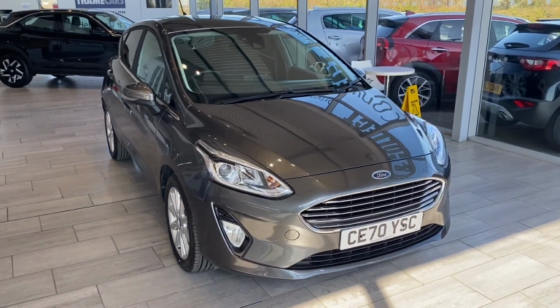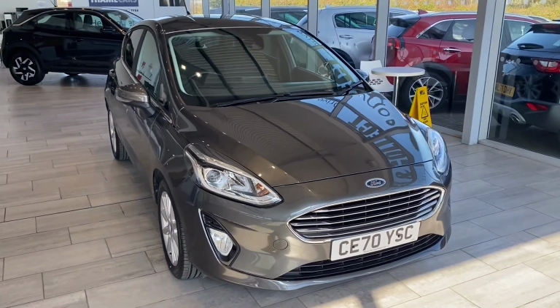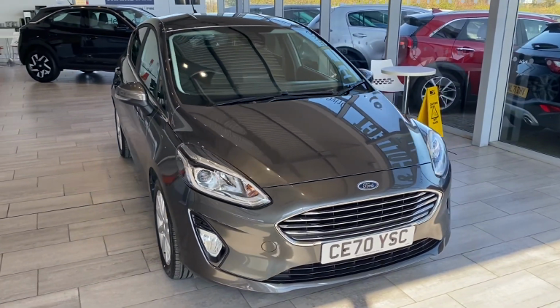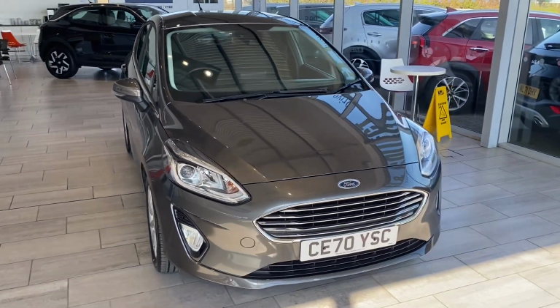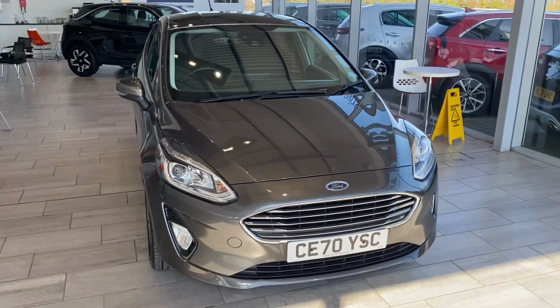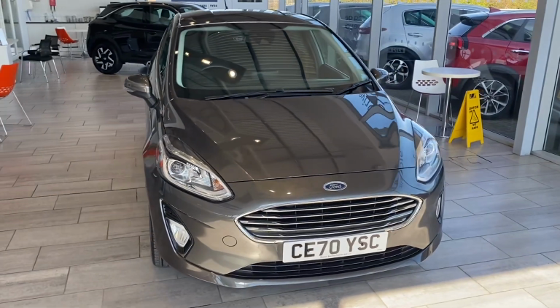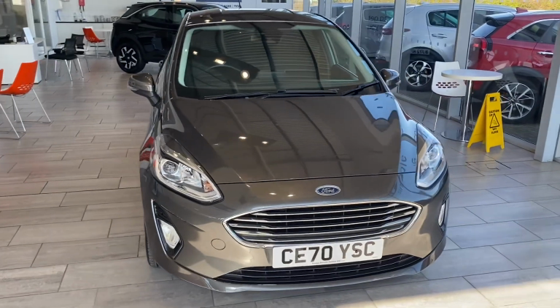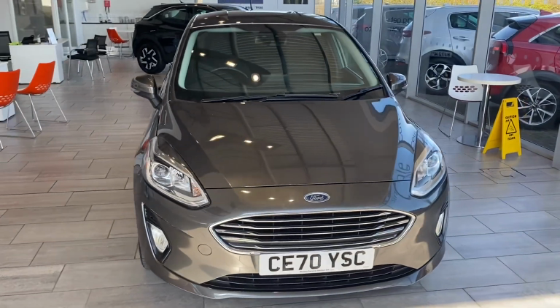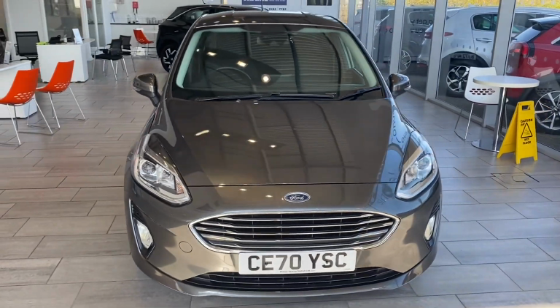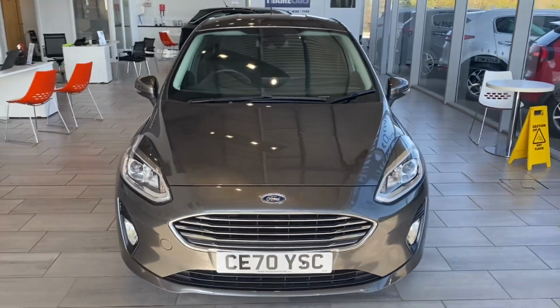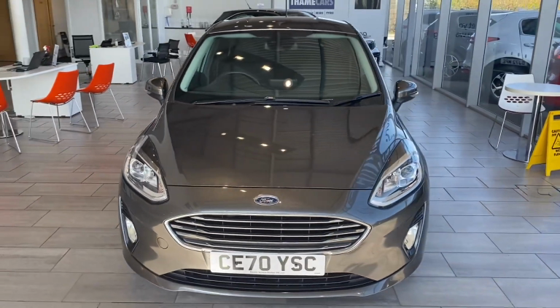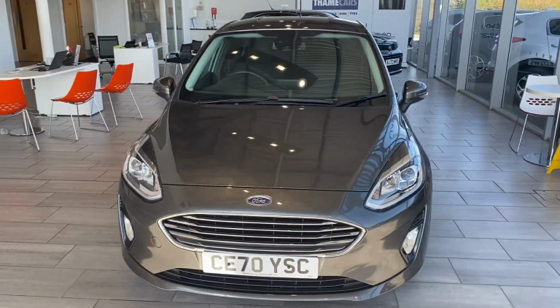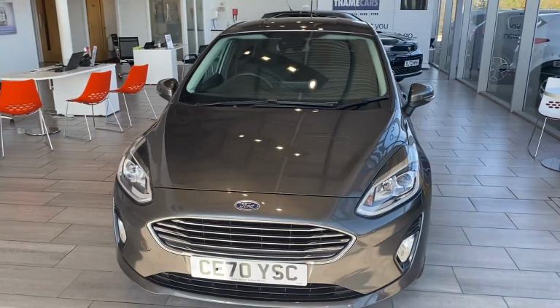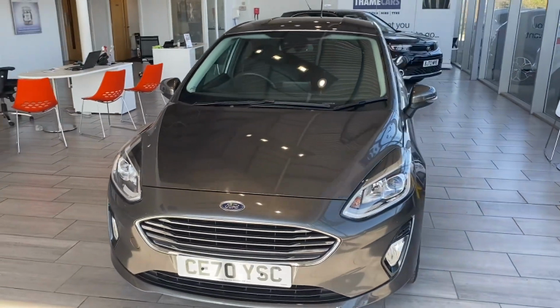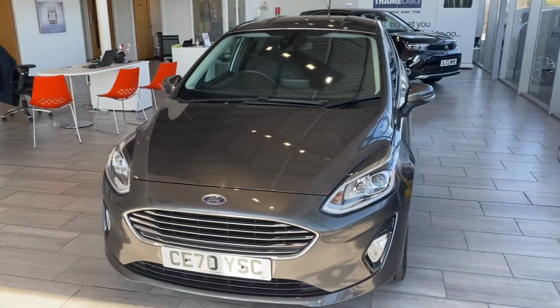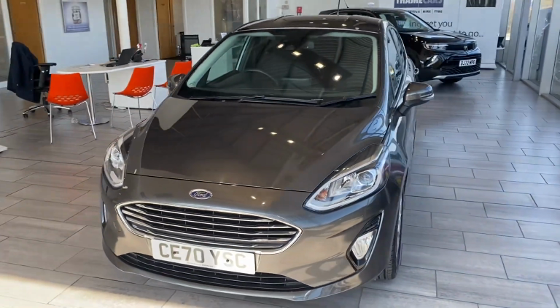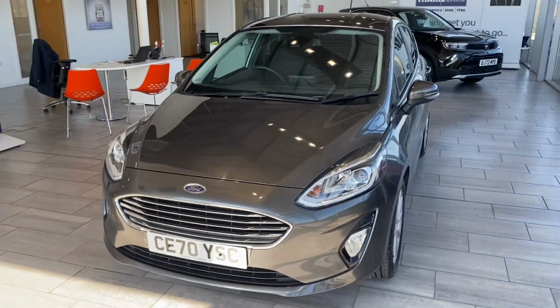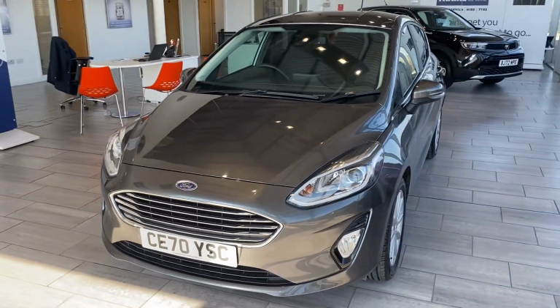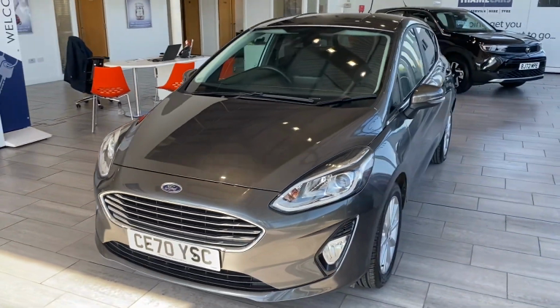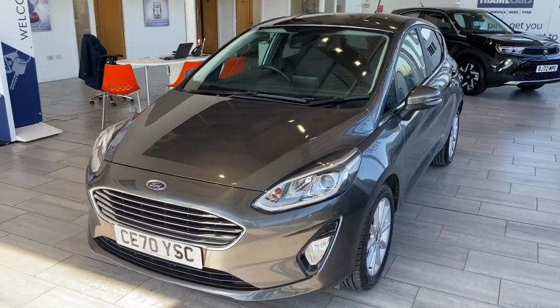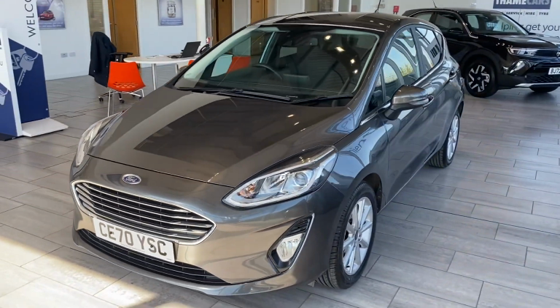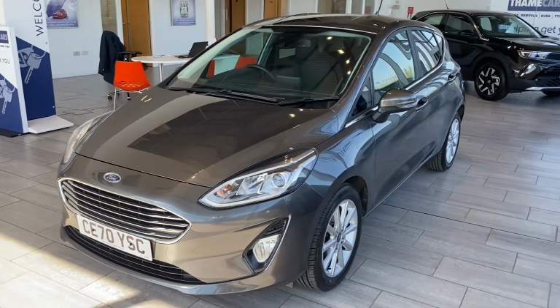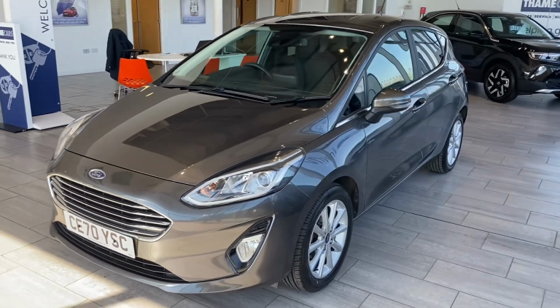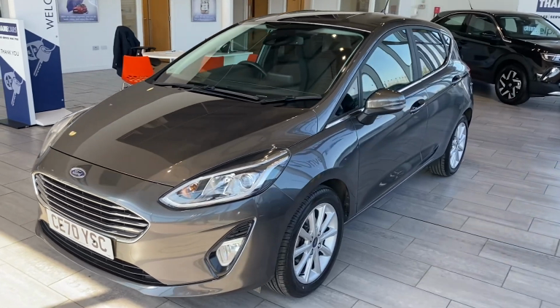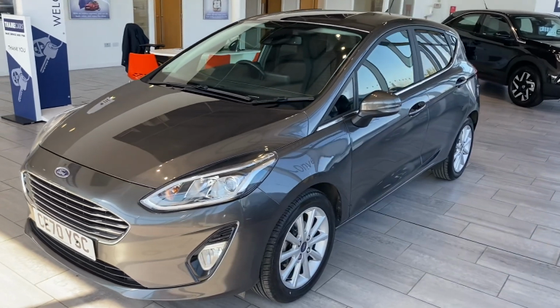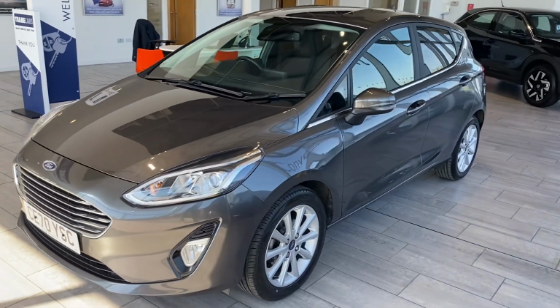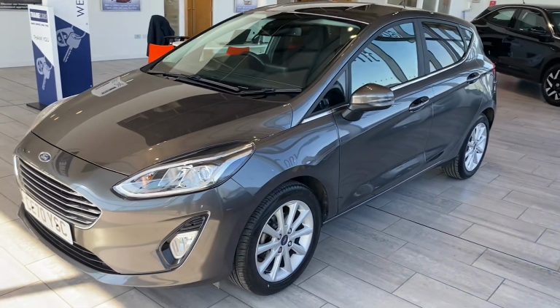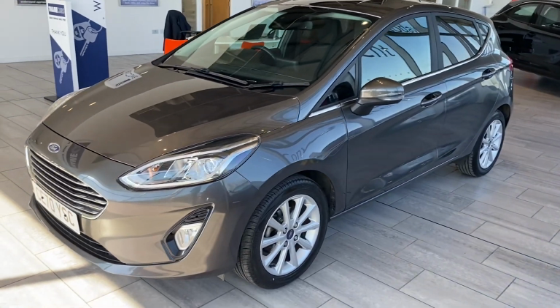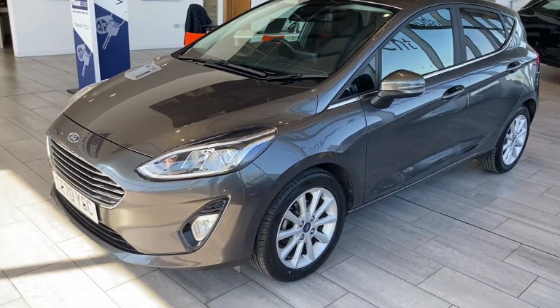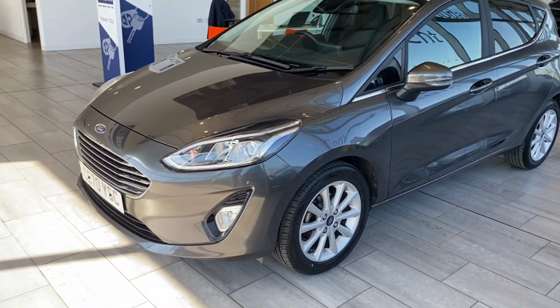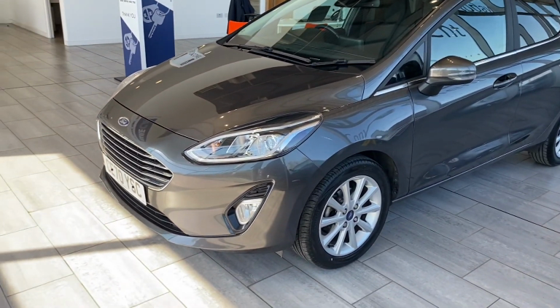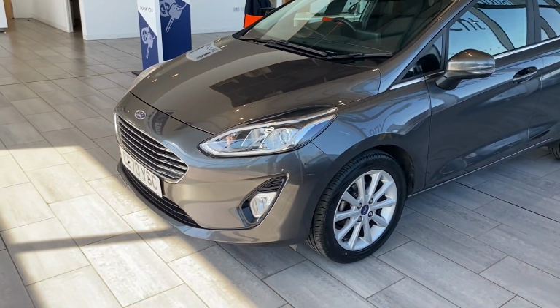Here we have a 2020 70 plate Ford Fiesta in magnetic grey, one litre EcoBoost, ready to drive away, serviced with two keys and a new MOT.